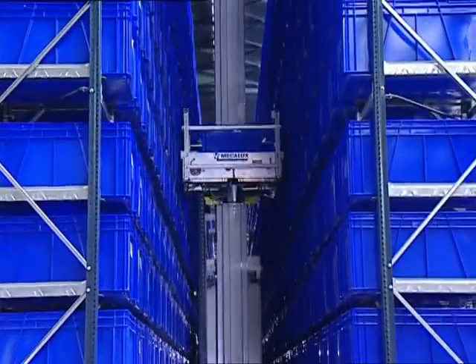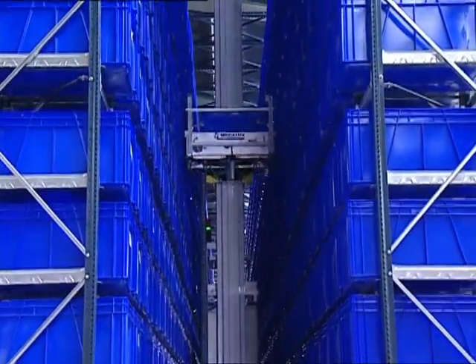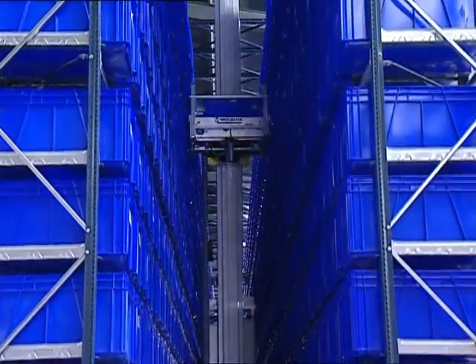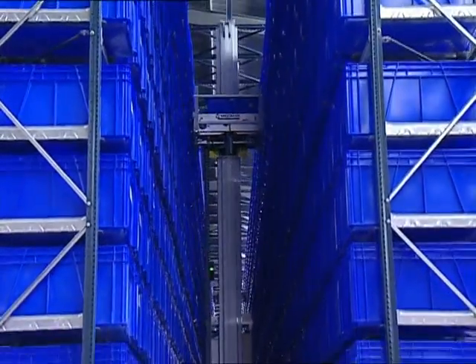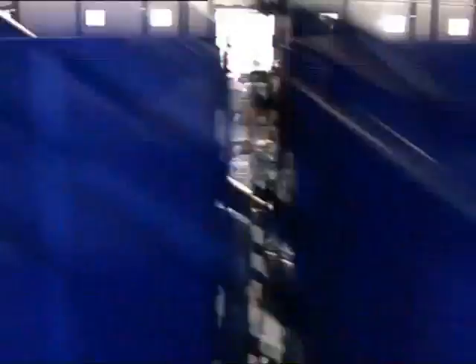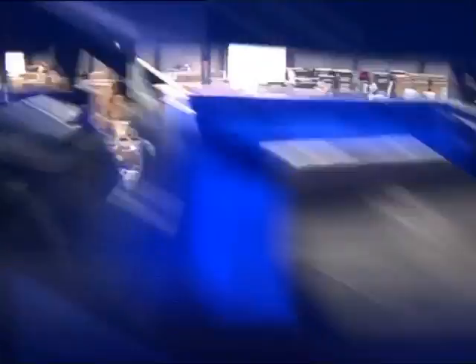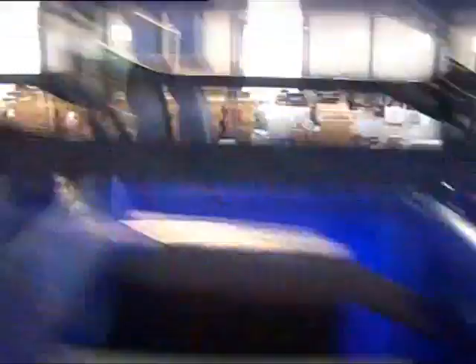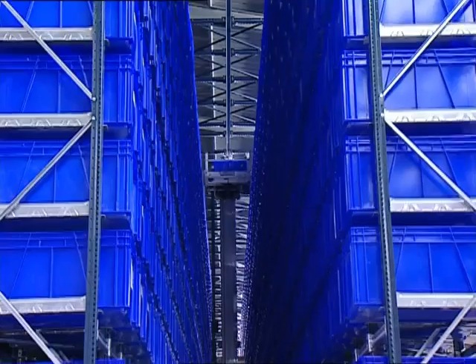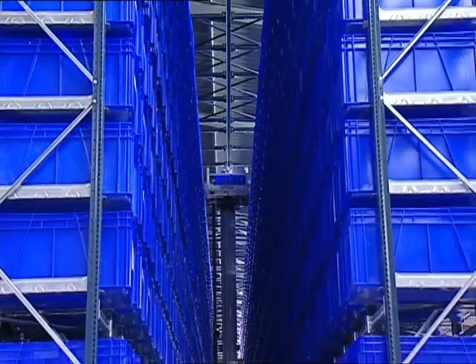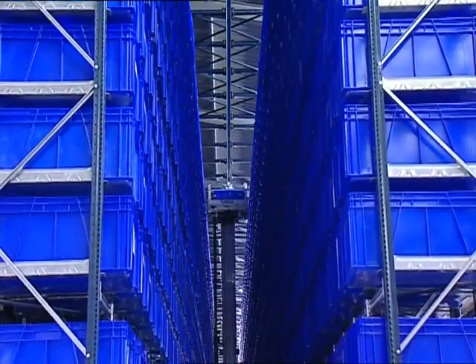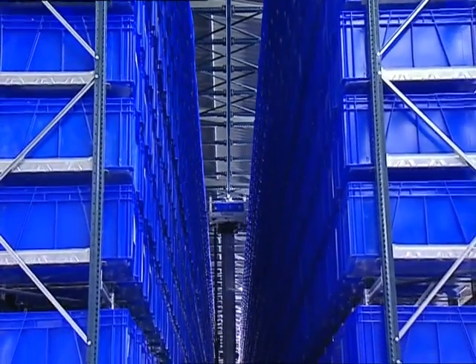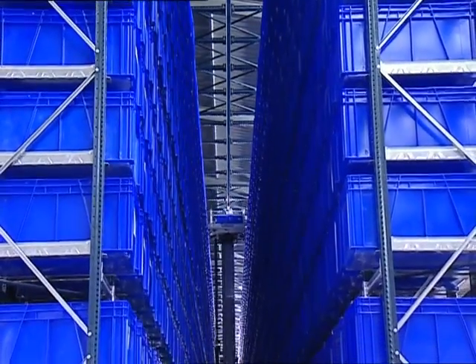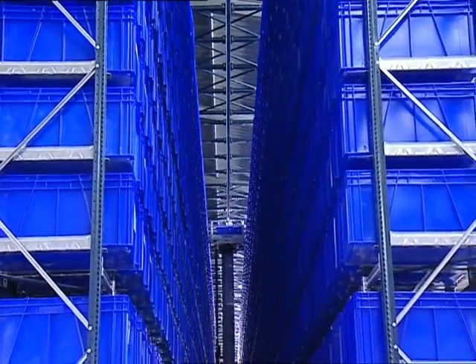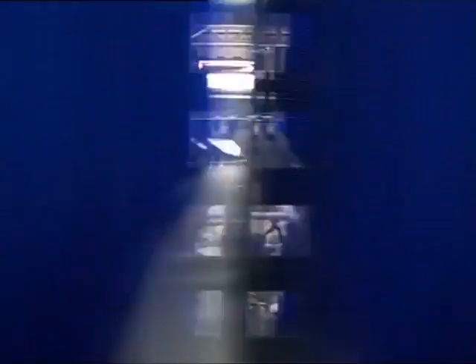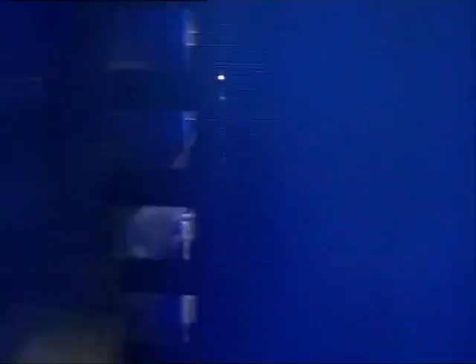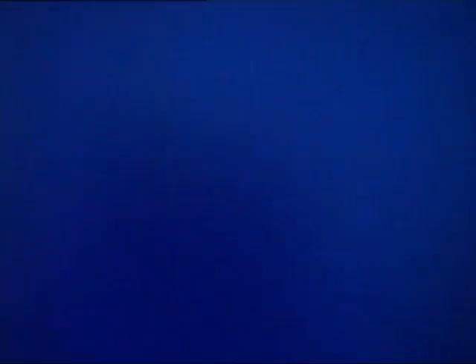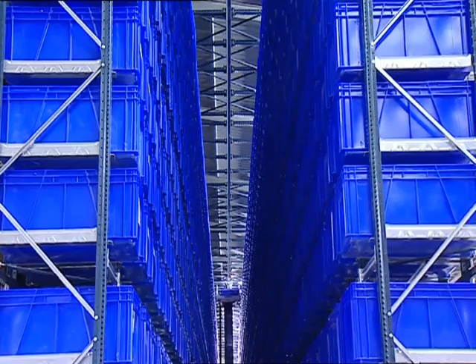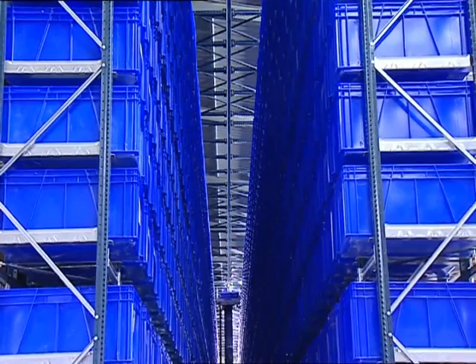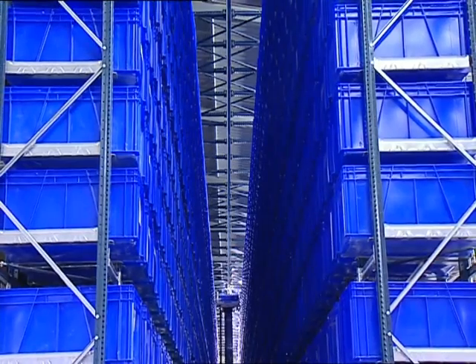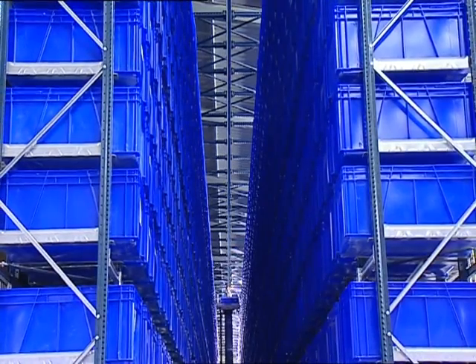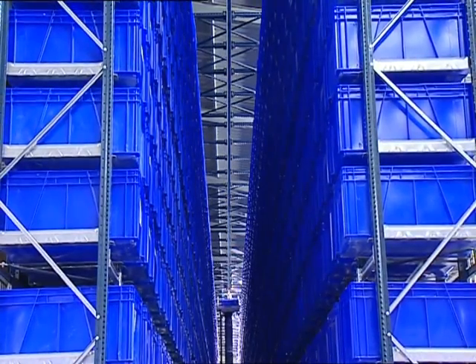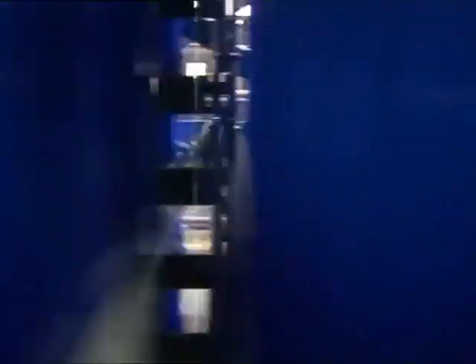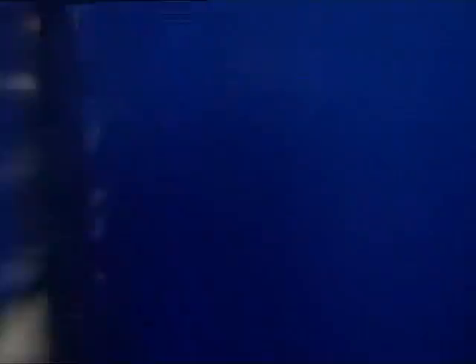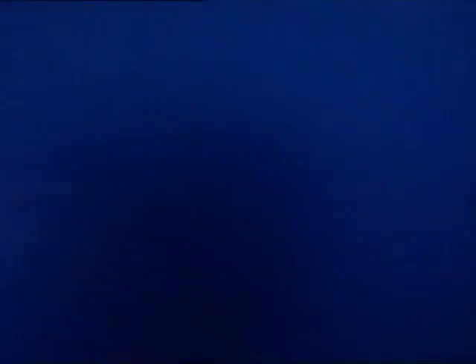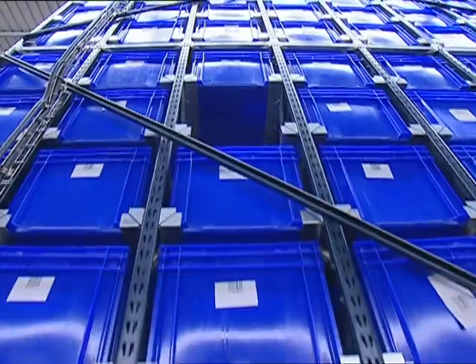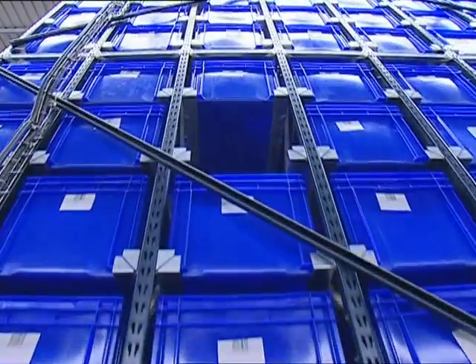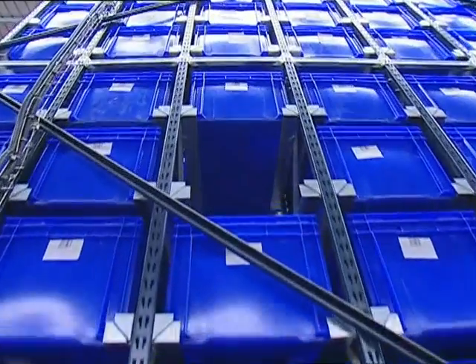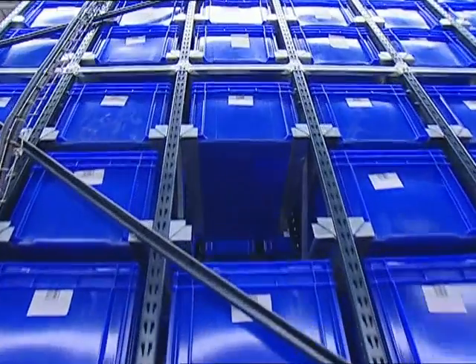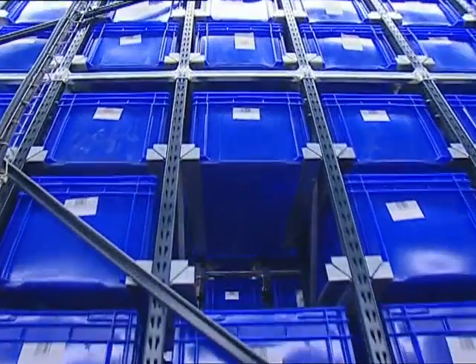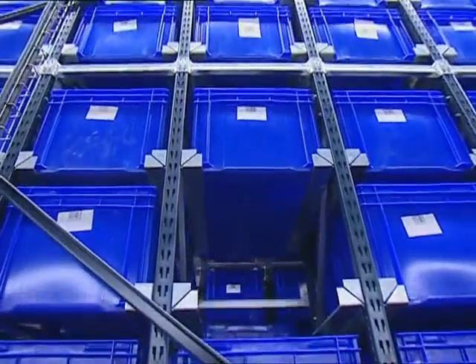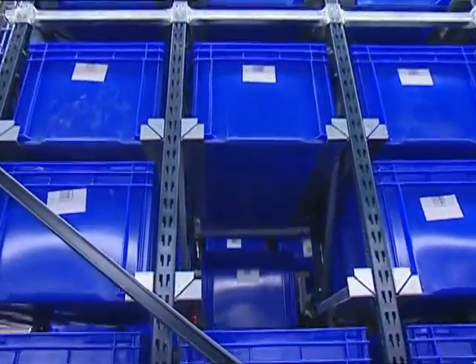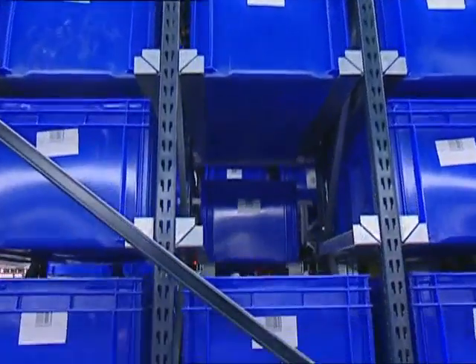The single-depth mini-load stacker crane is able to manage special sized boxes and is accountable for picking, moving, classifying and placing each box in its storage location.